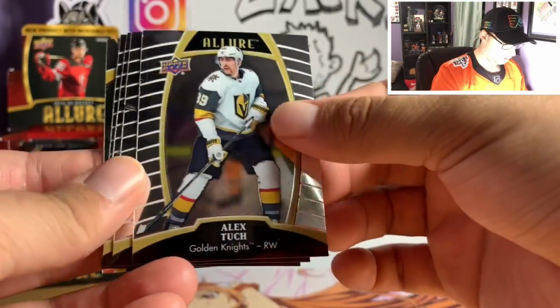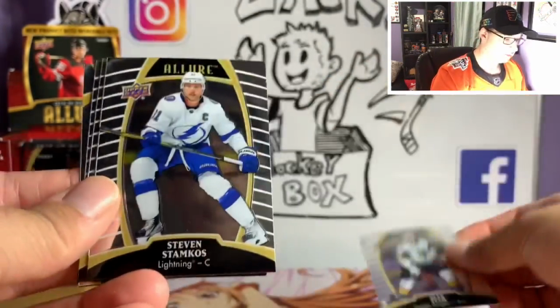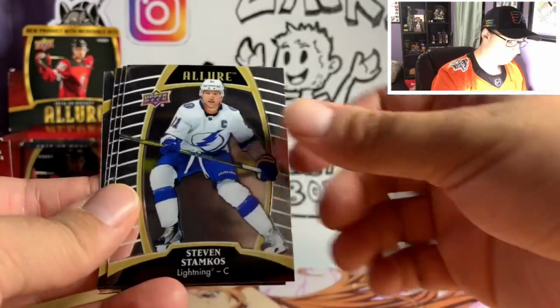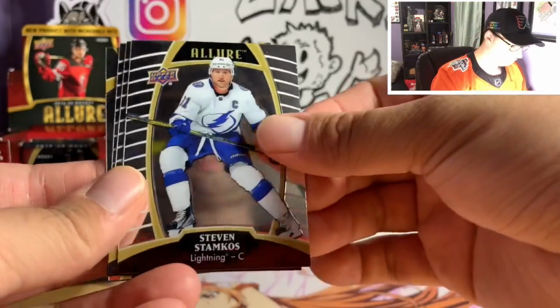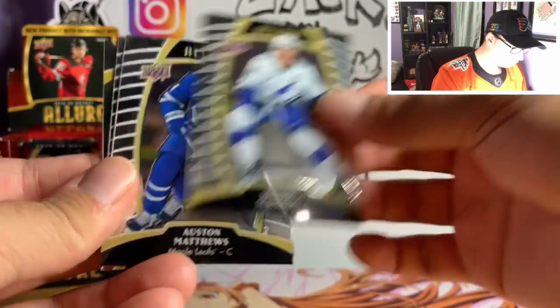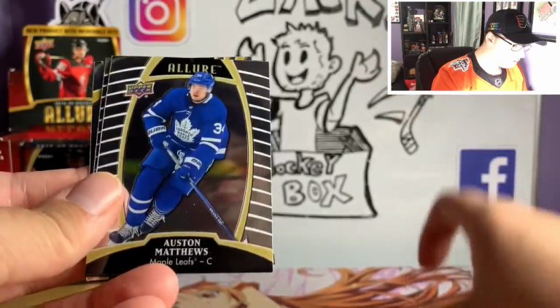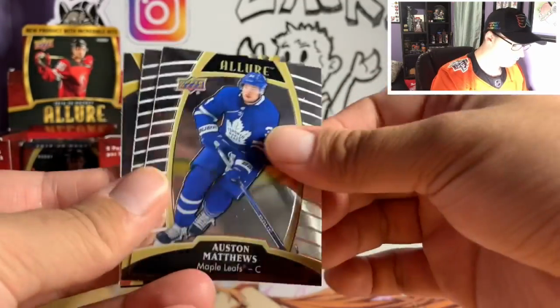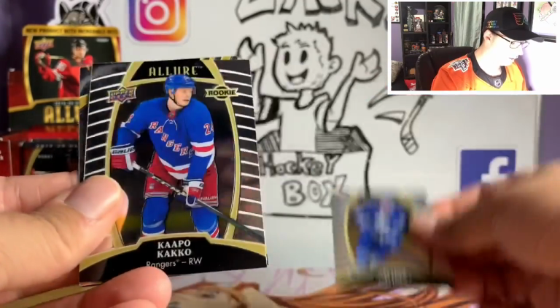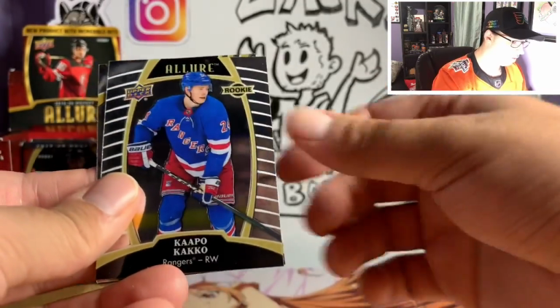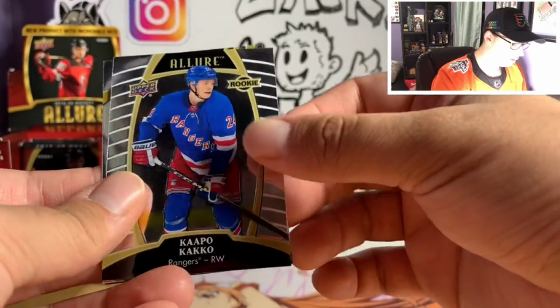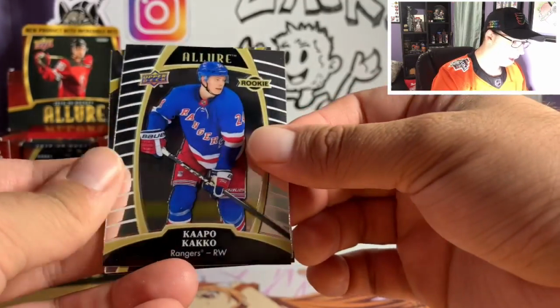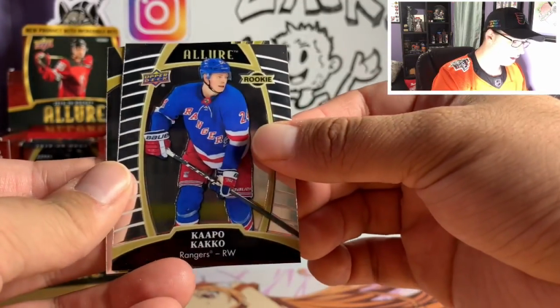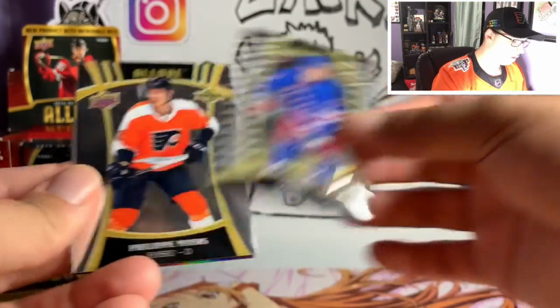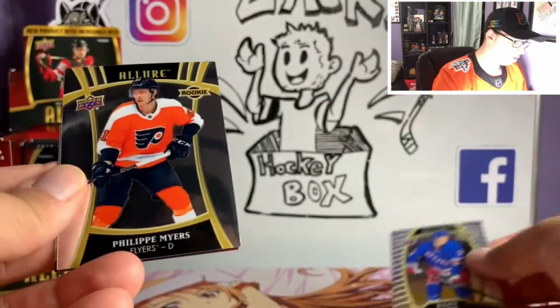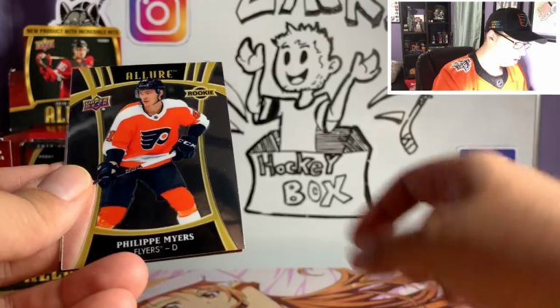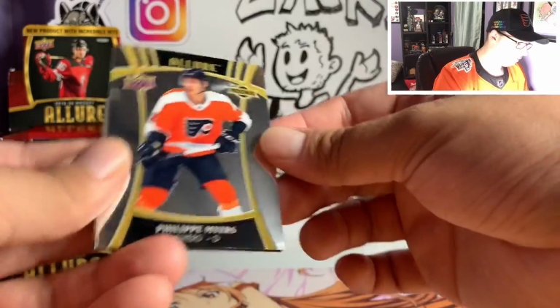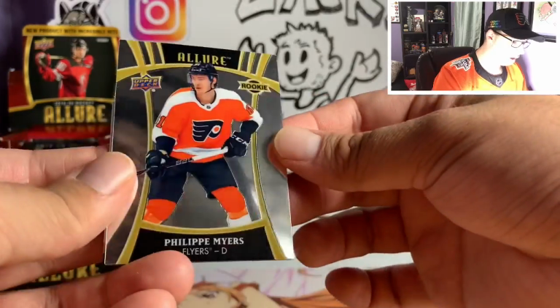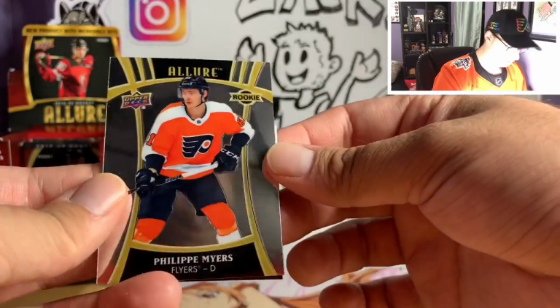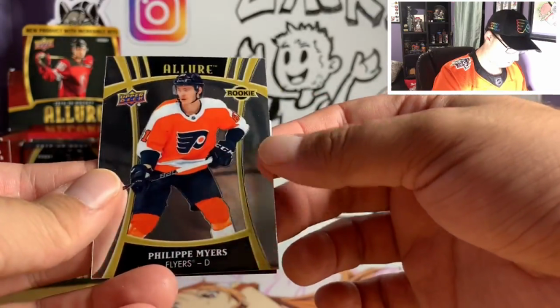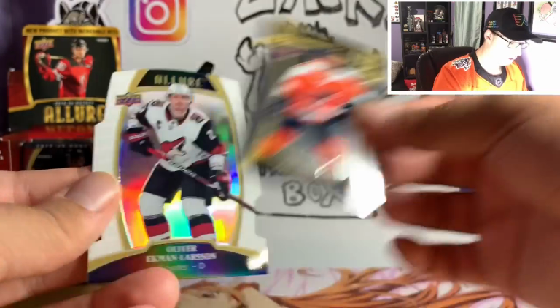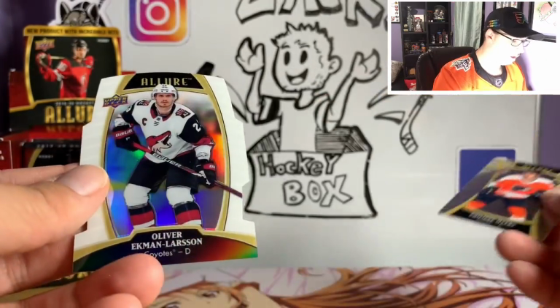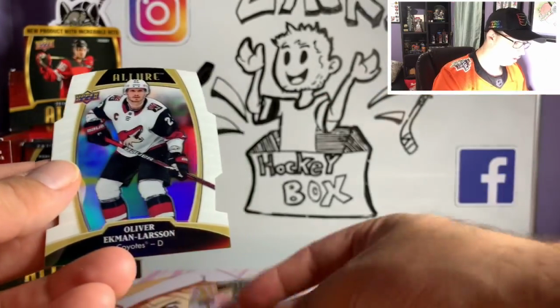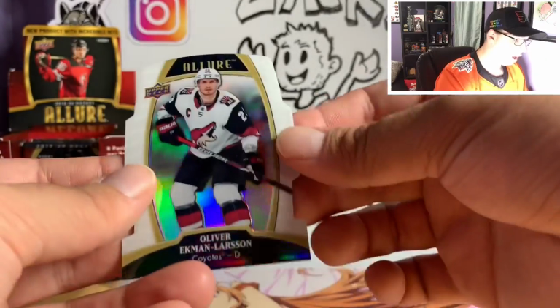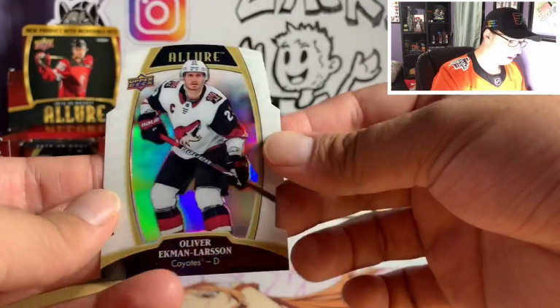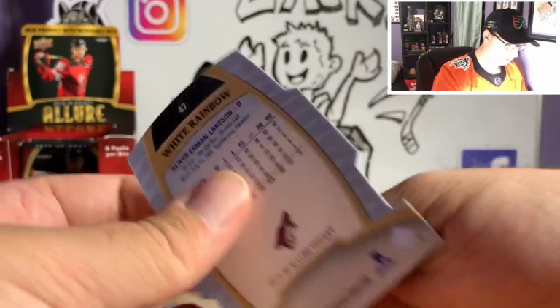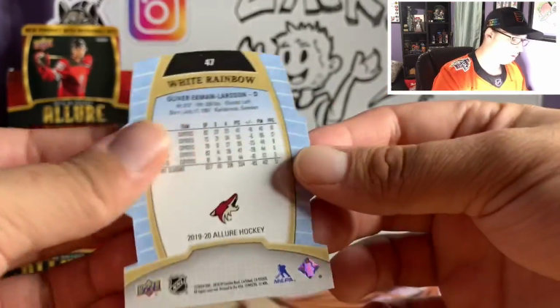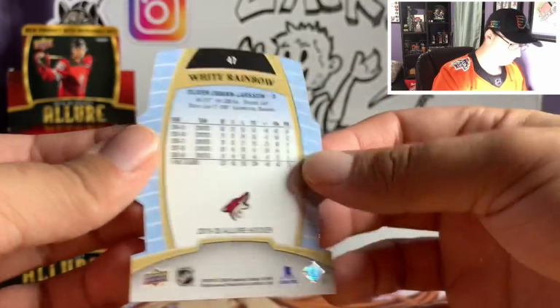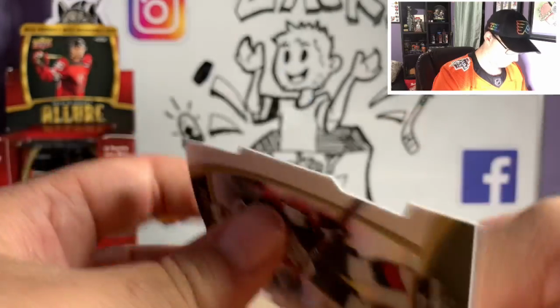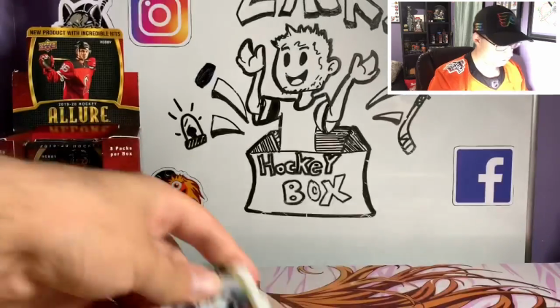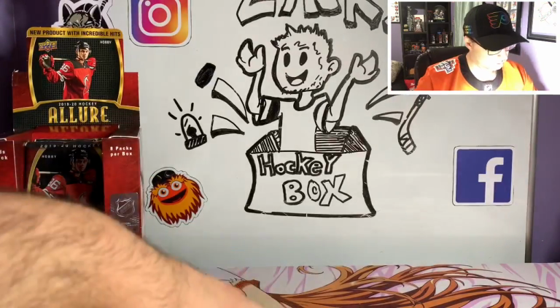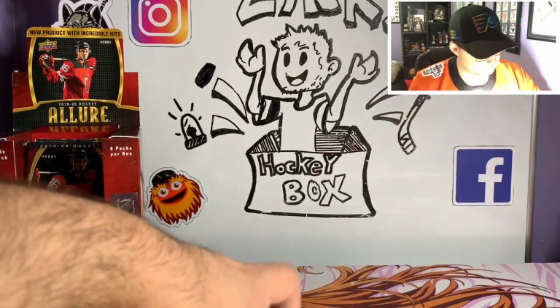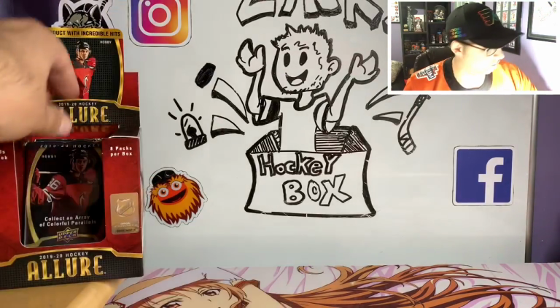Alex Tuck, Steven Stamkos, Auston Matthews, Capo Caco rookie. Got a Philip Myers alternate rookie and an Oliver Ekman-Larsson white rainbow. I'll take those.